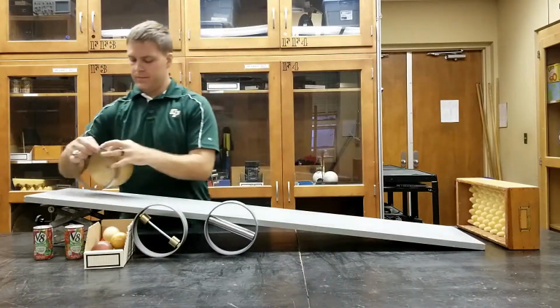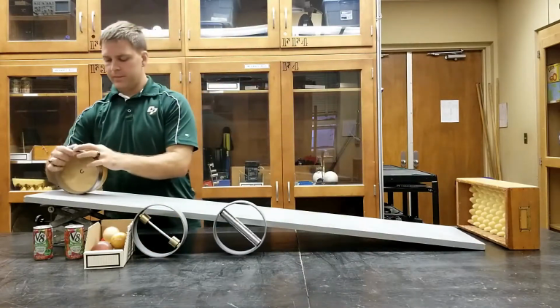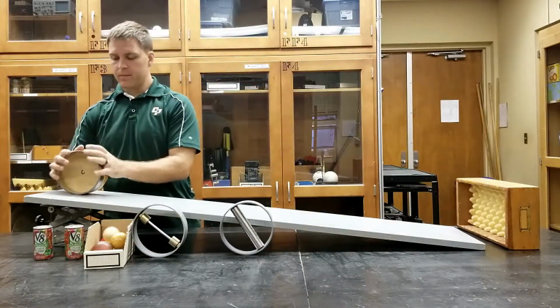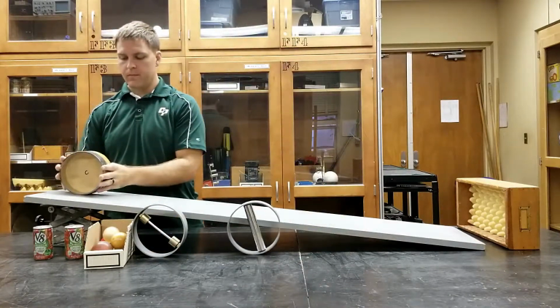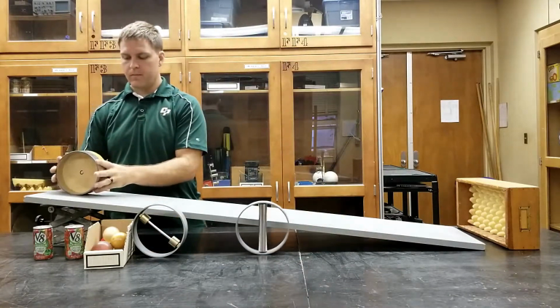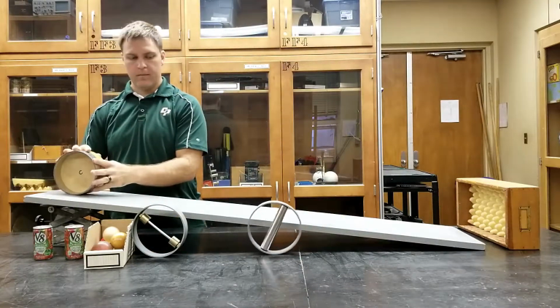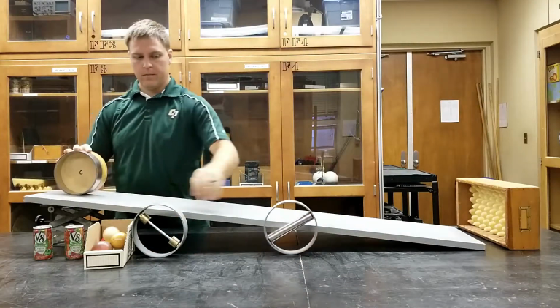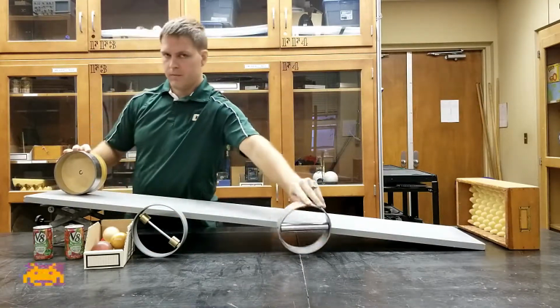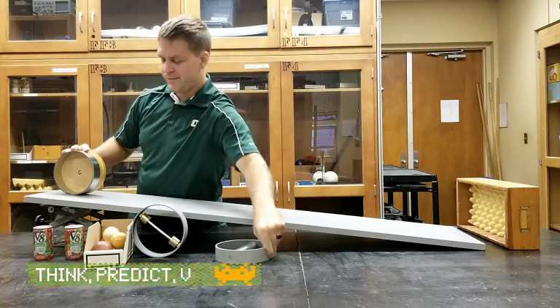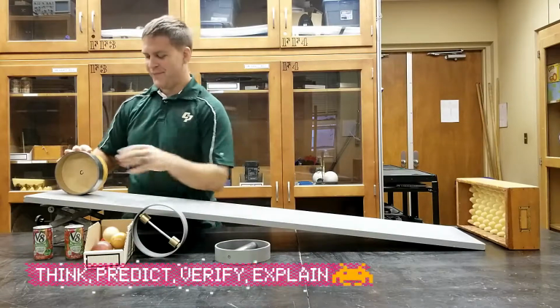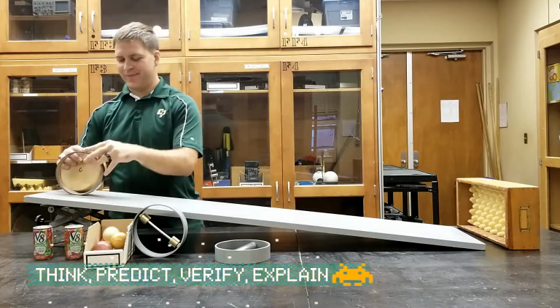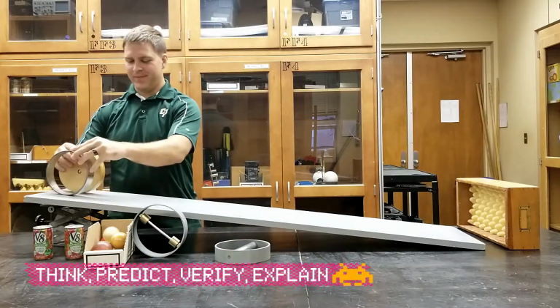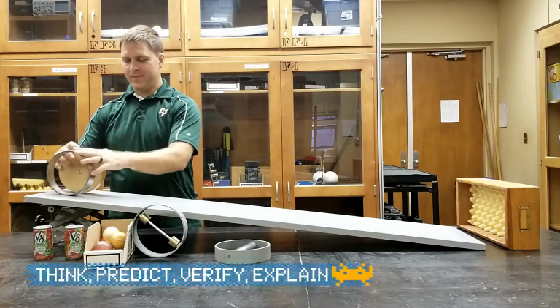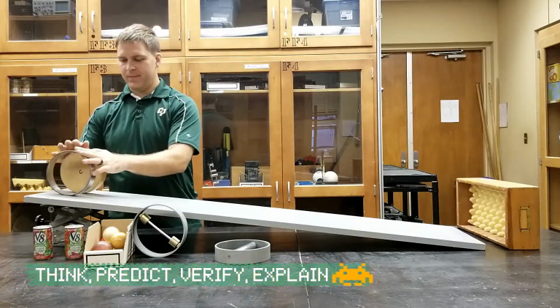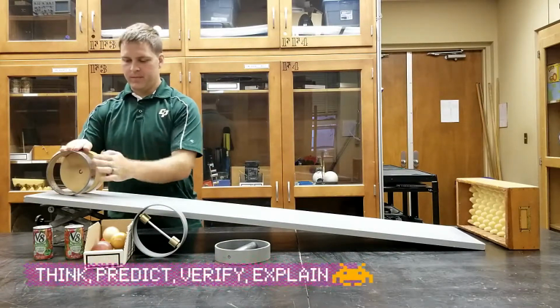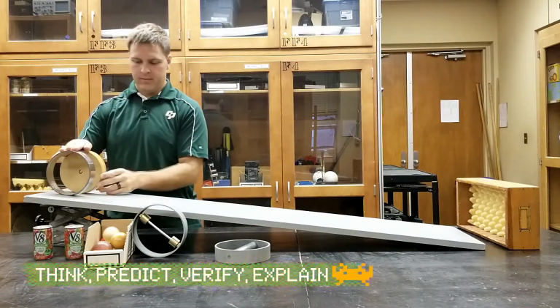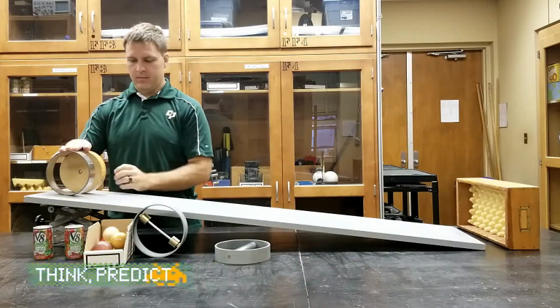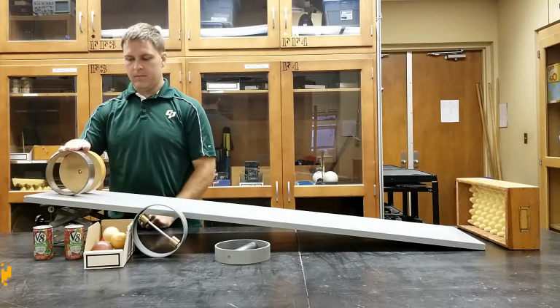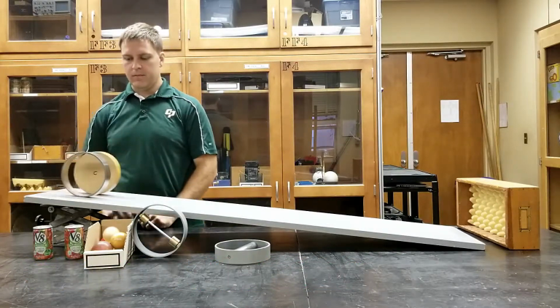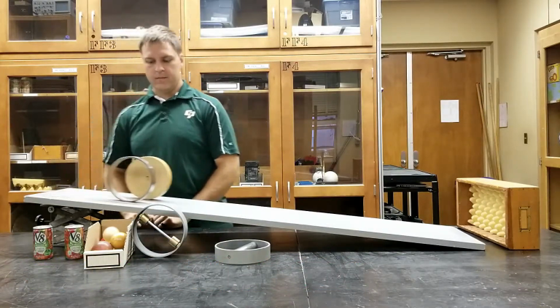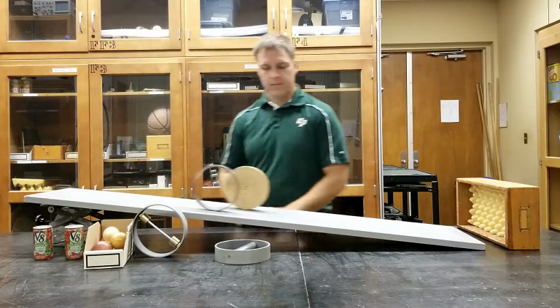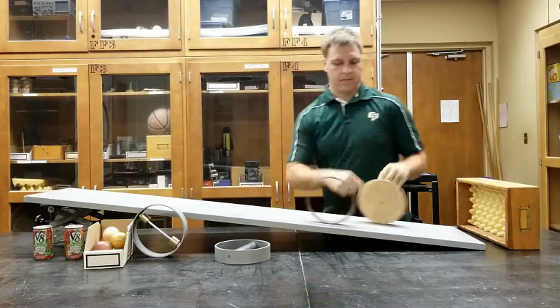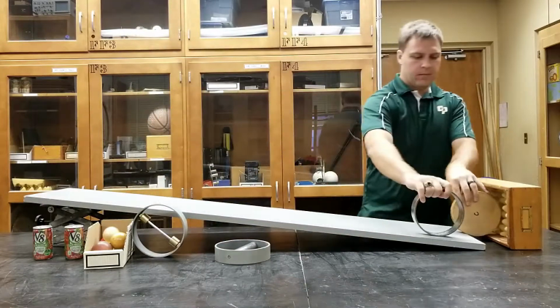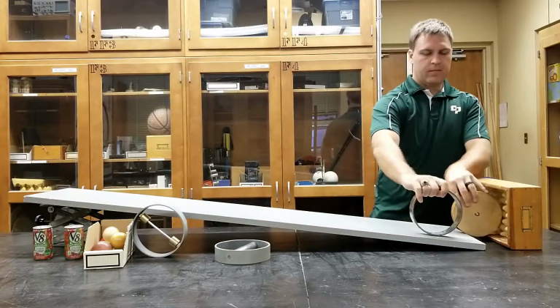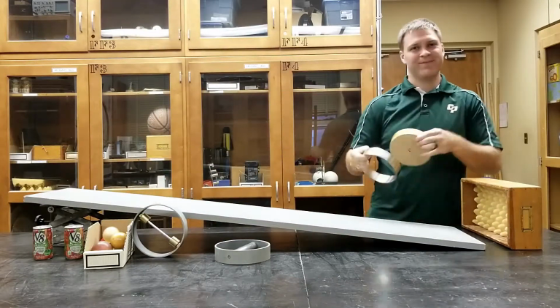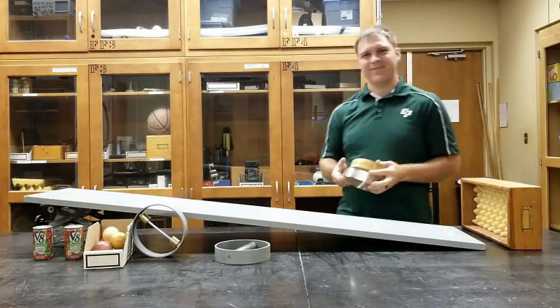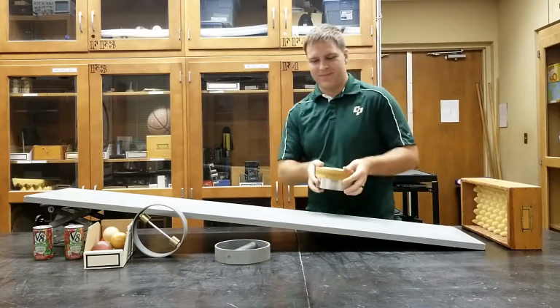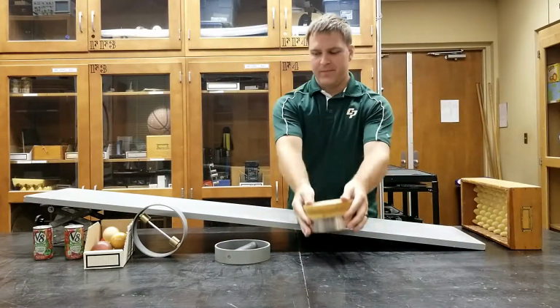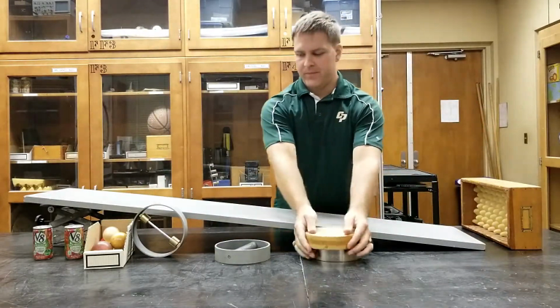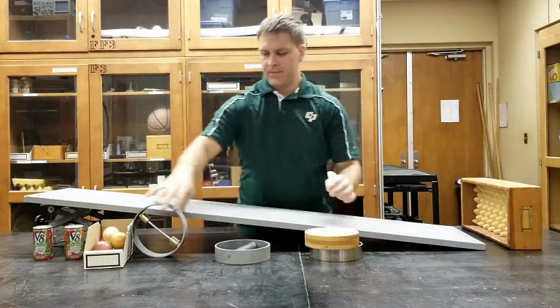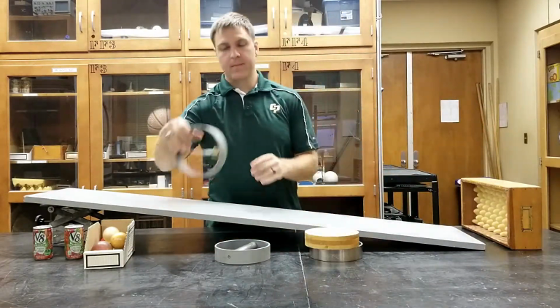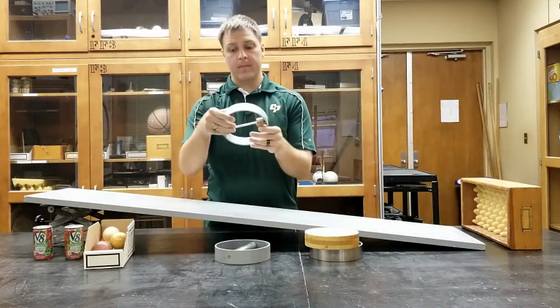The idea is you can ask your students to think, predict, and then verify and explain which object they believe will roll down the ramp the fastest and why. Always have a box at the end to catch things just in case they get by your hands.